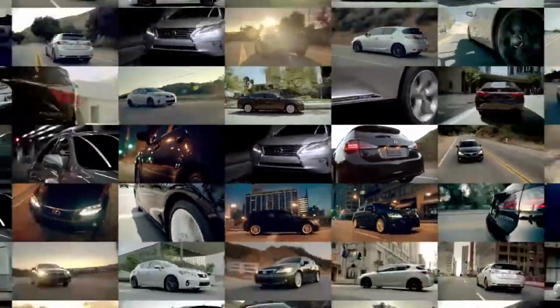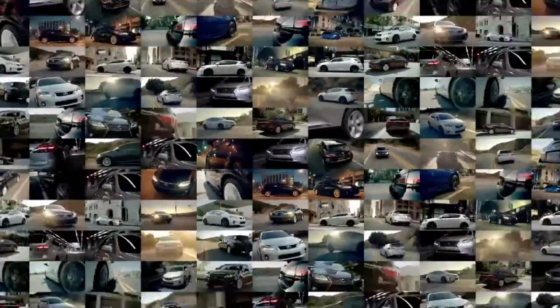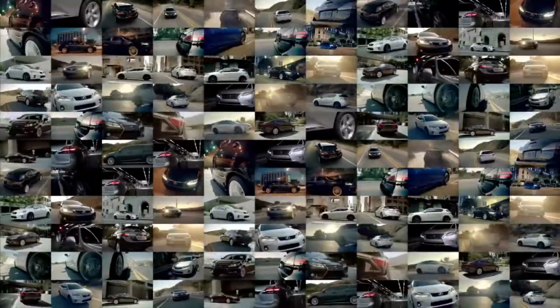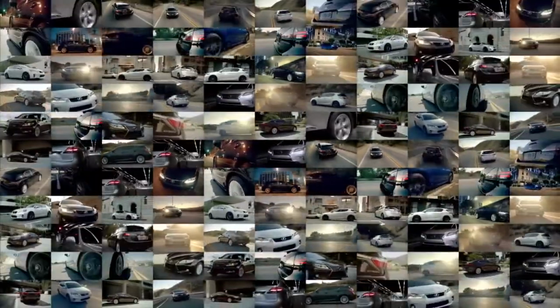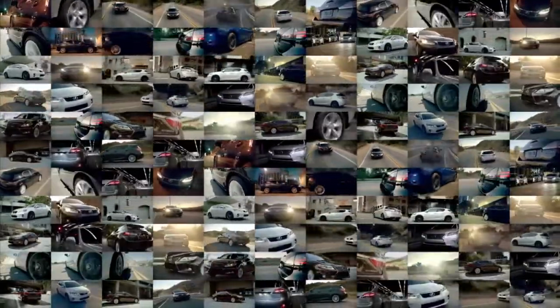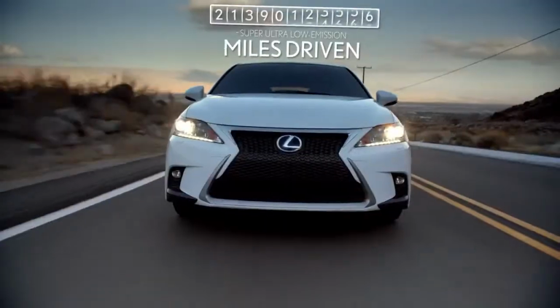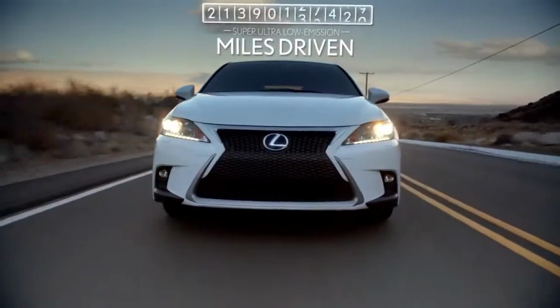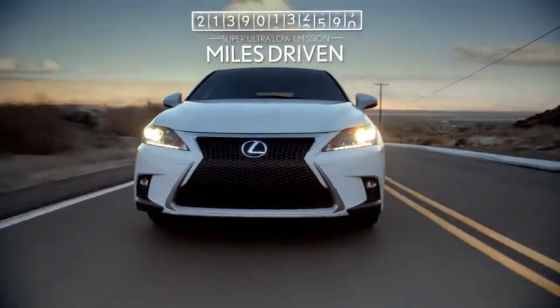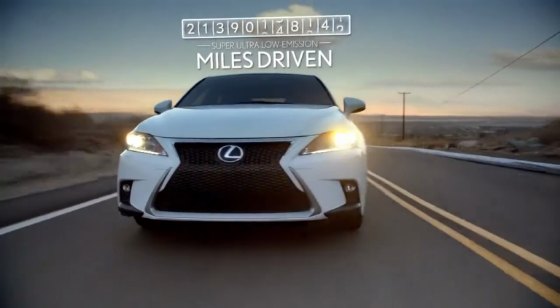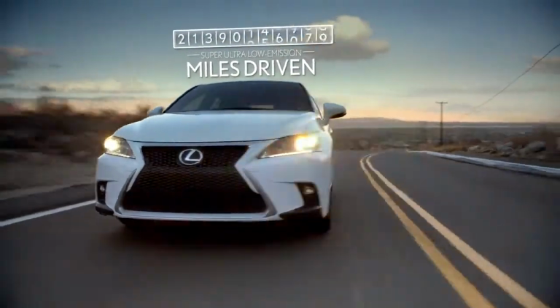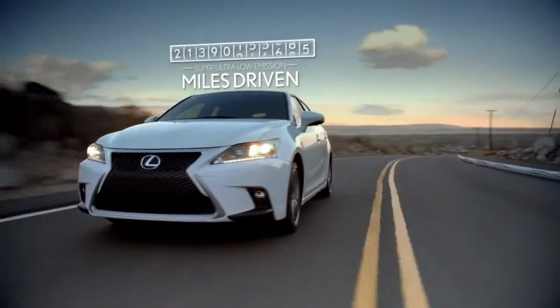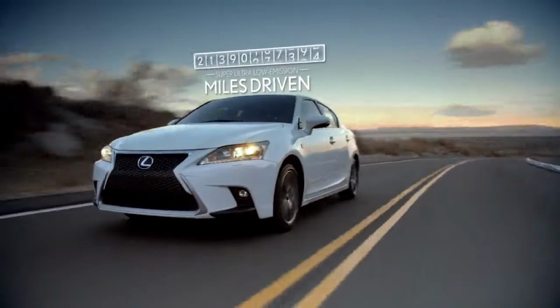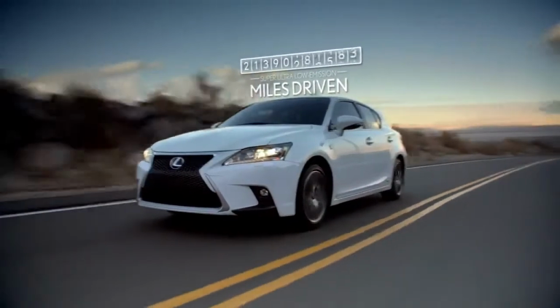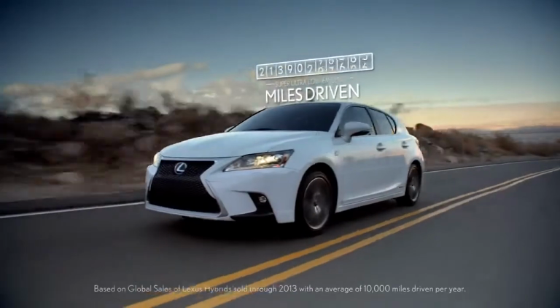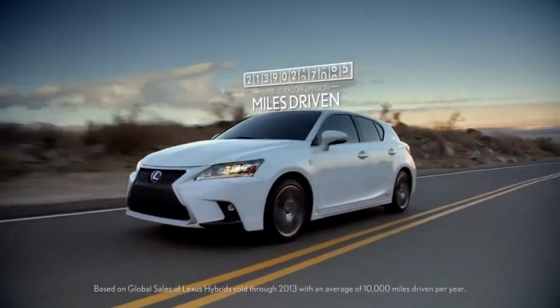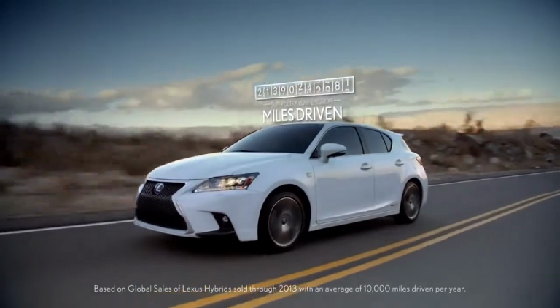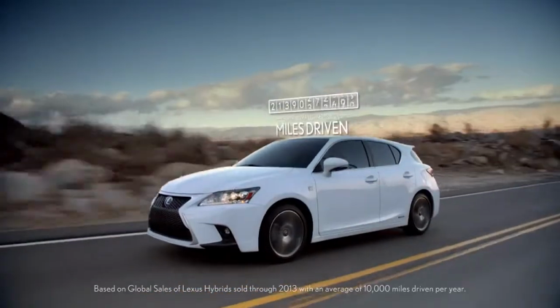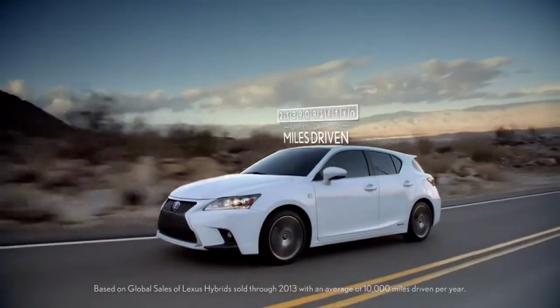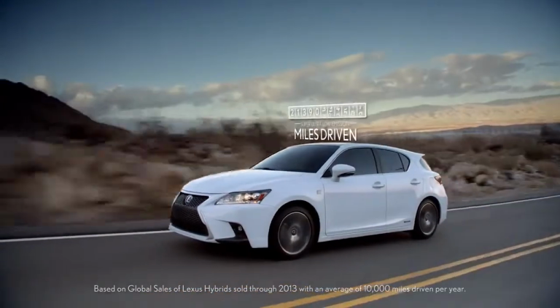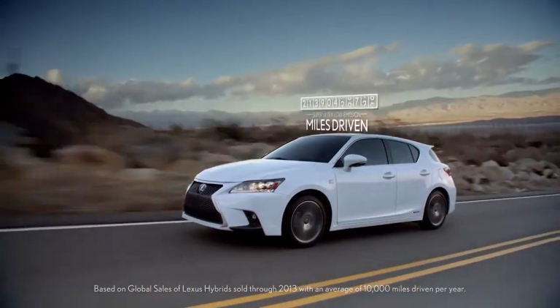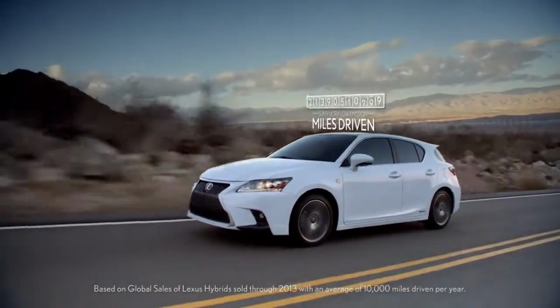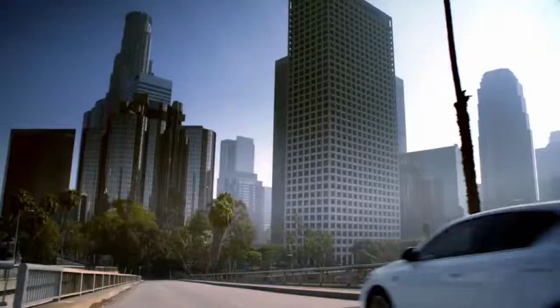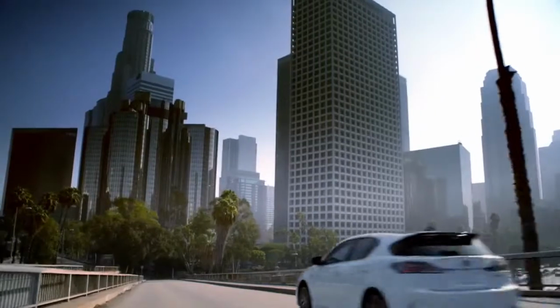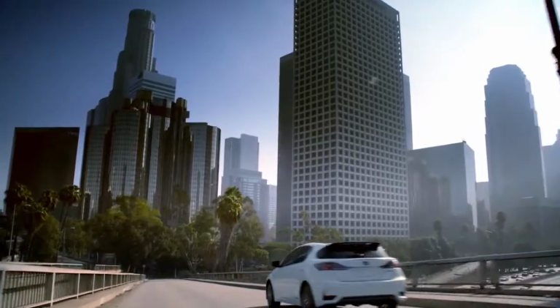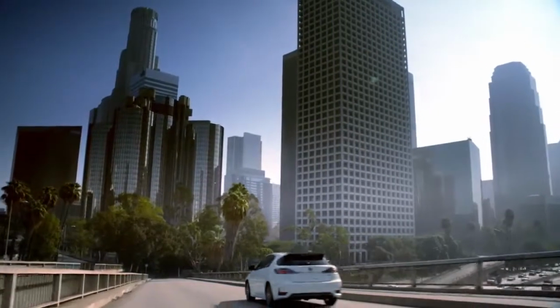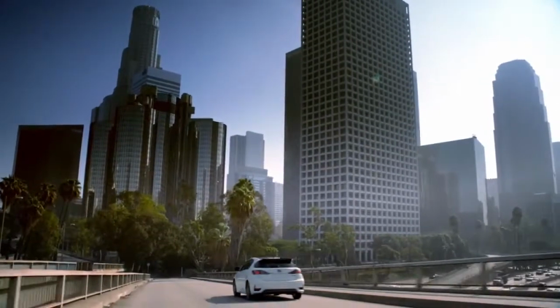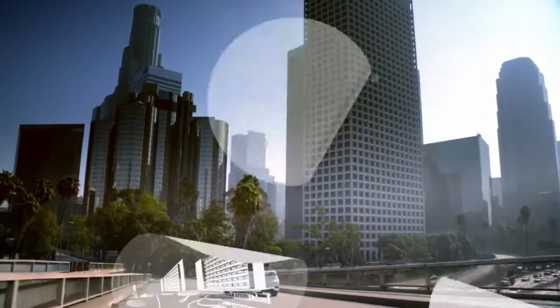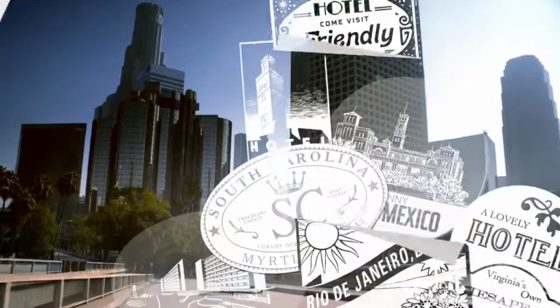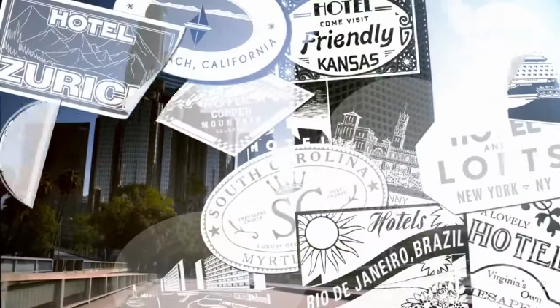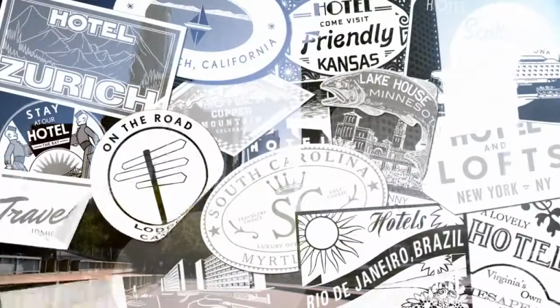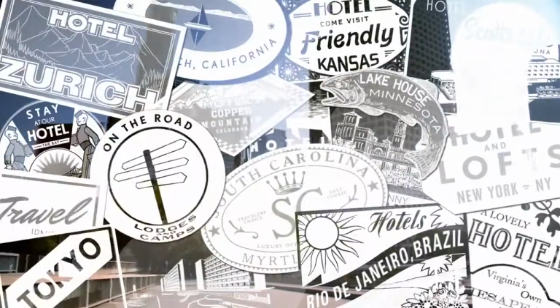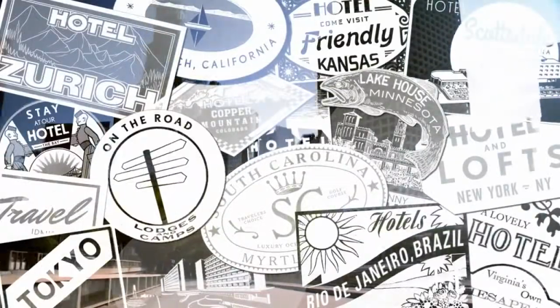All of which is why Lexus hybrids make up 85% of all luxury hybrids on the road, and have traveled more than an estimated 21 billion combined super ultra-low emission miles — that's nearly 850,000 road trips around the world.